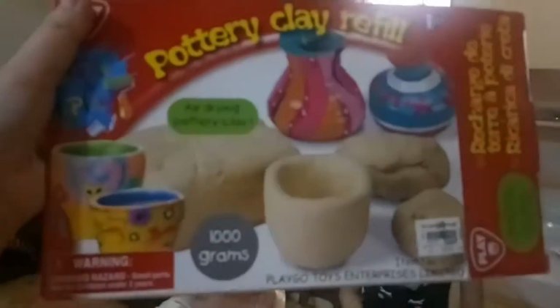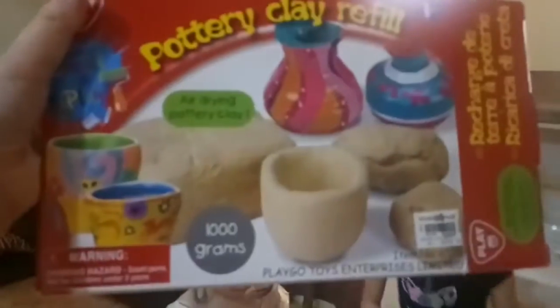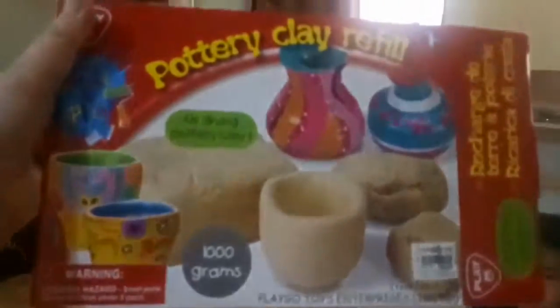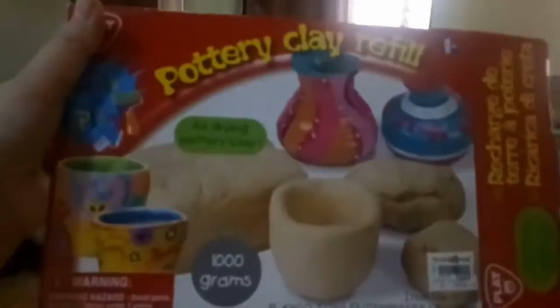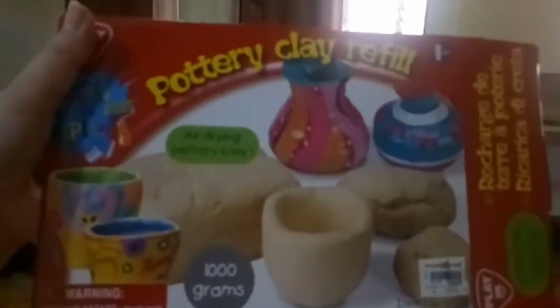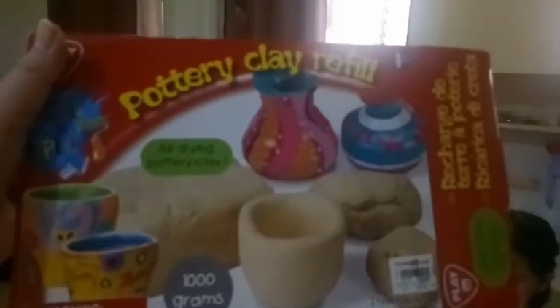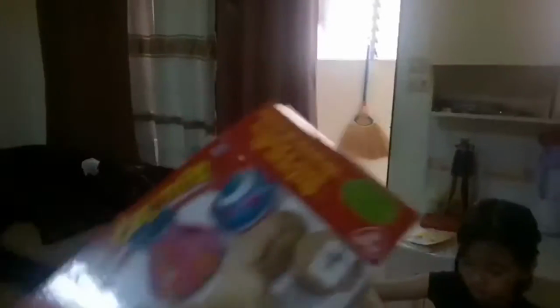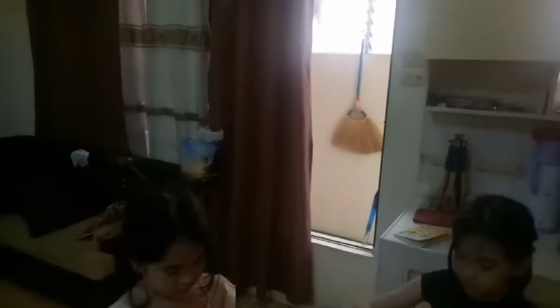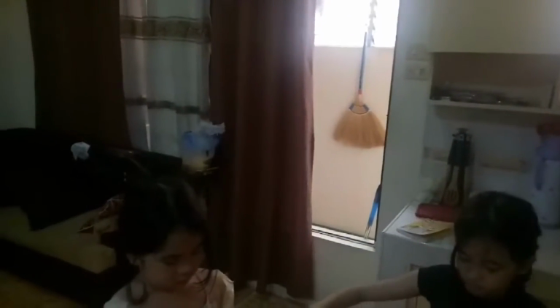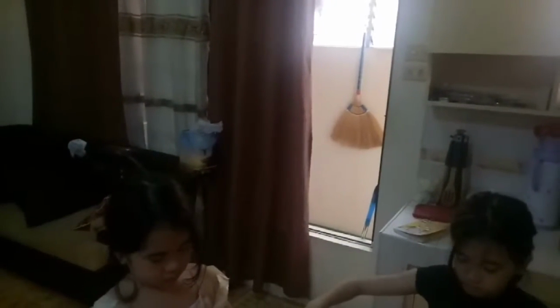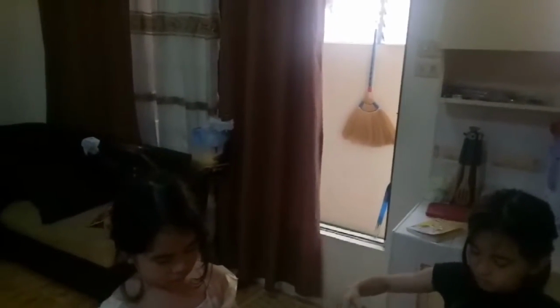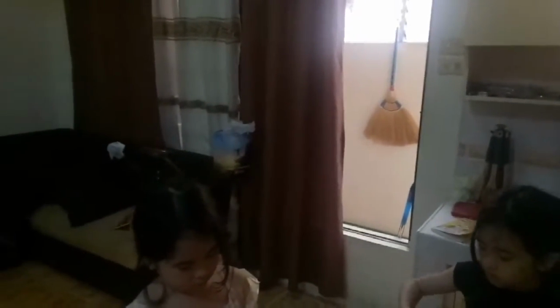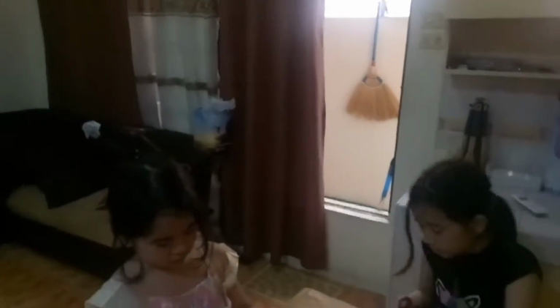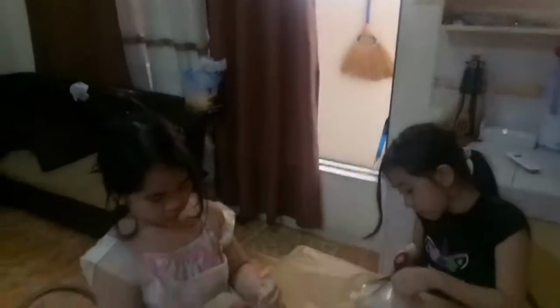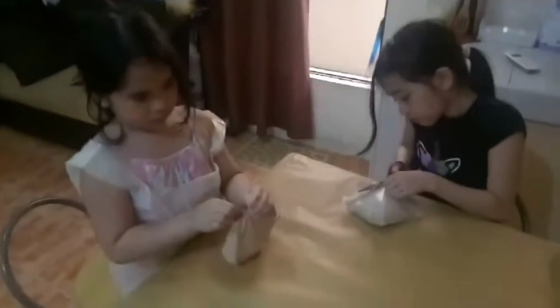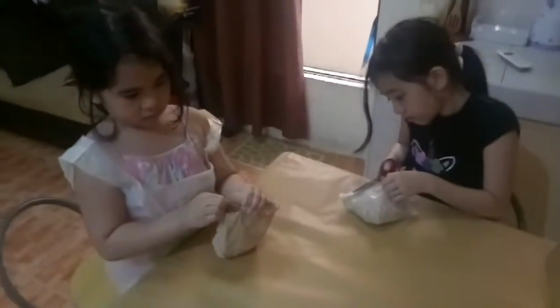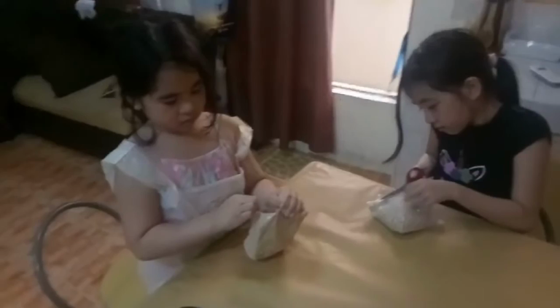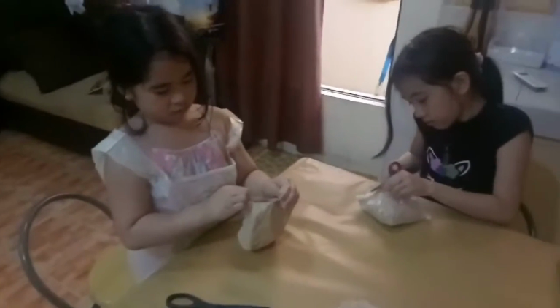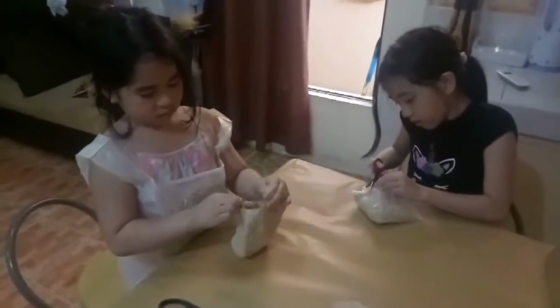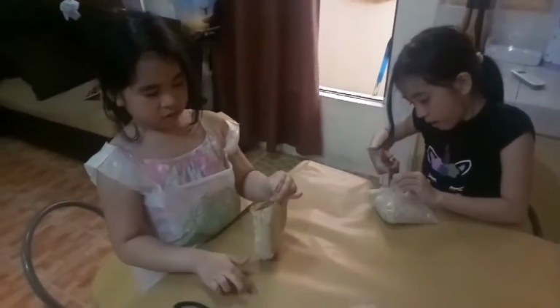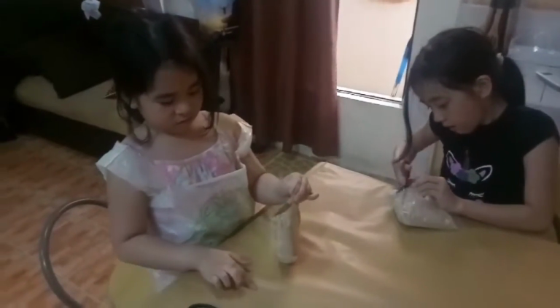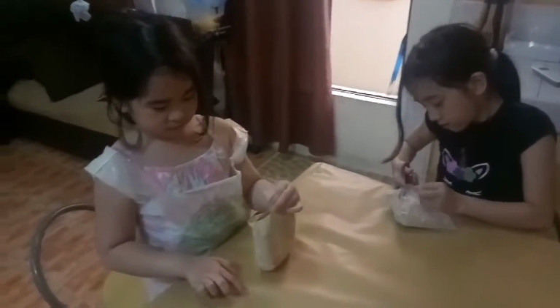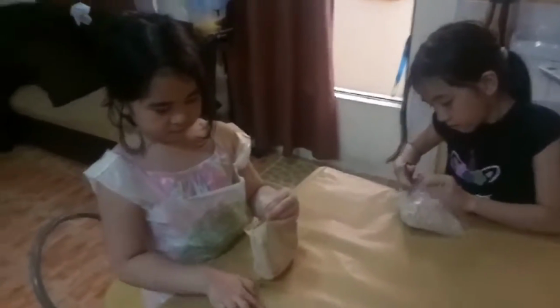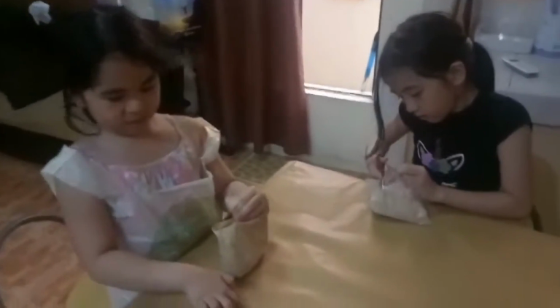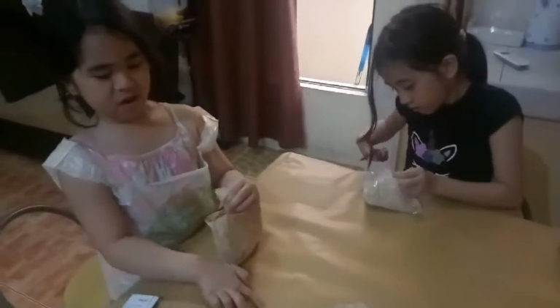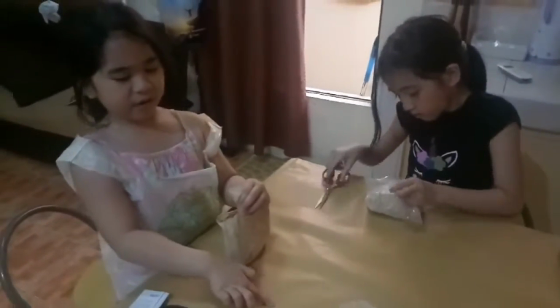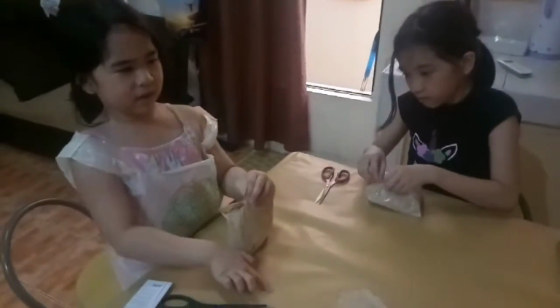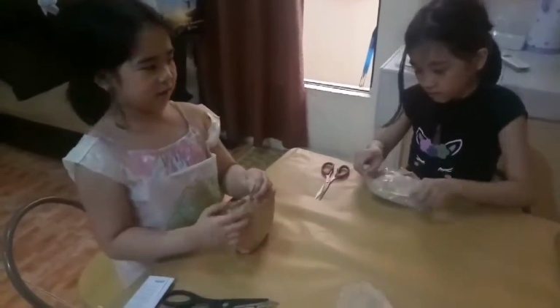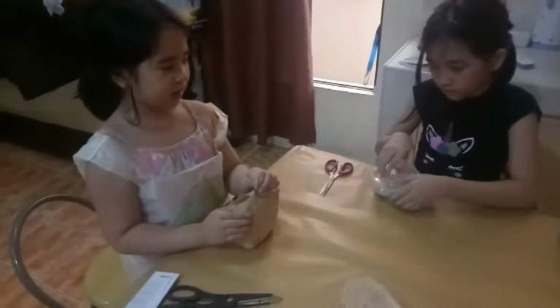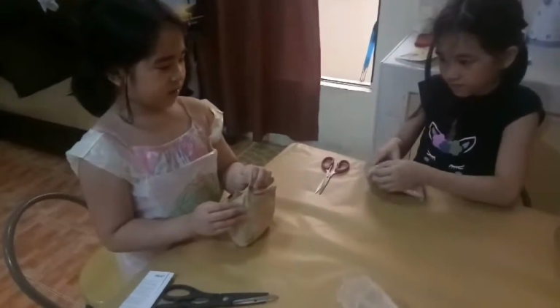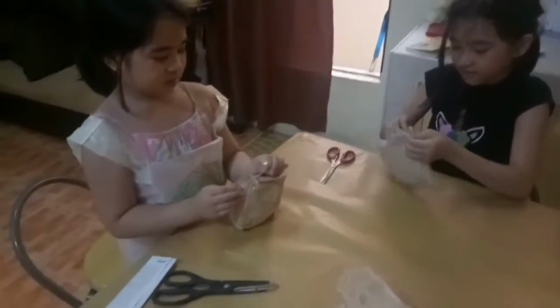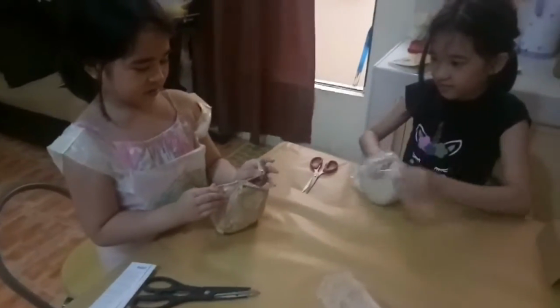But there's no paint. Since the kids already have their paints, we don't need to buy anymore. I think we need gloves — it's sticky. Is it sticky? Yeah, it's sticky.